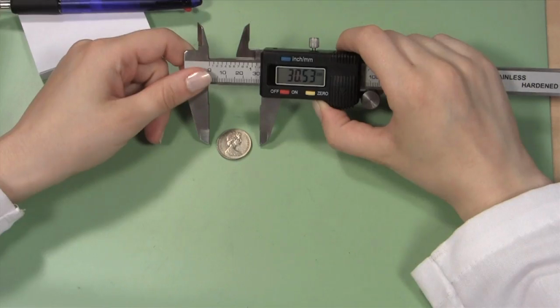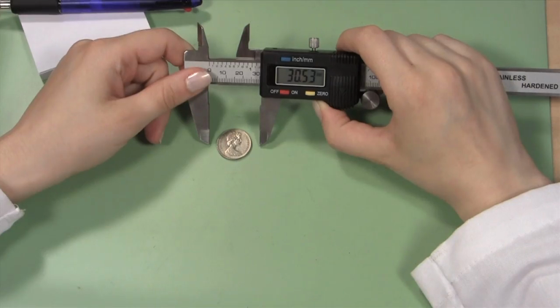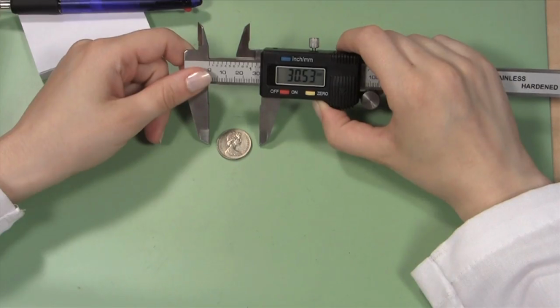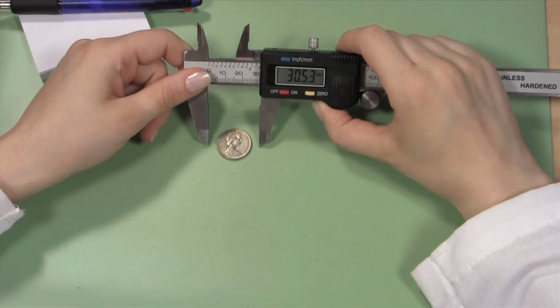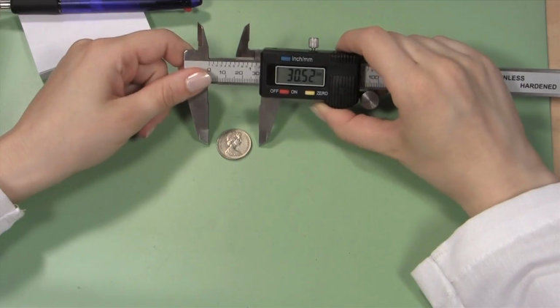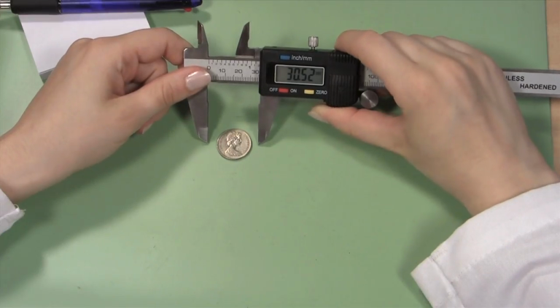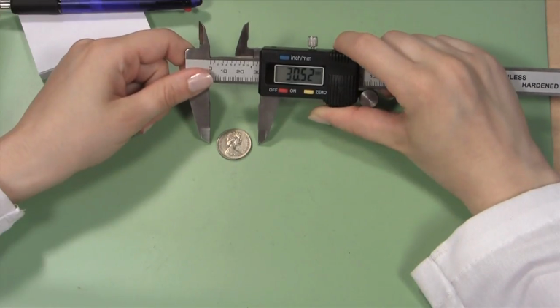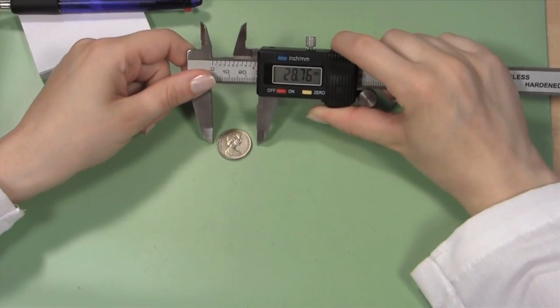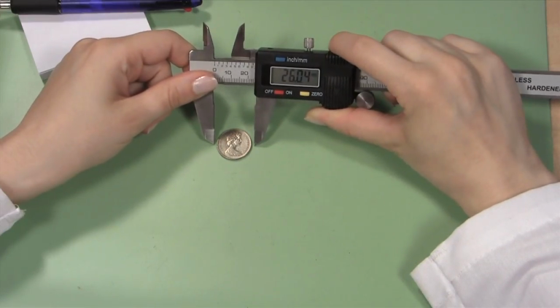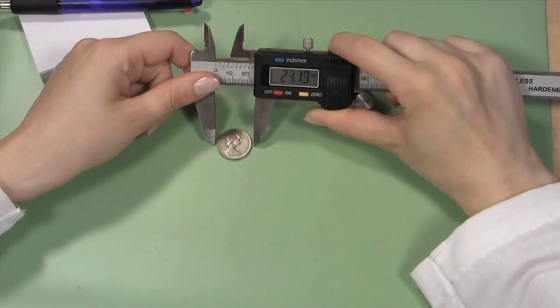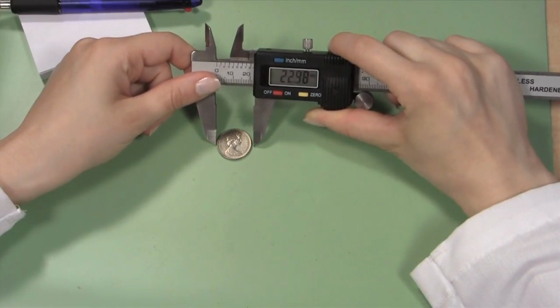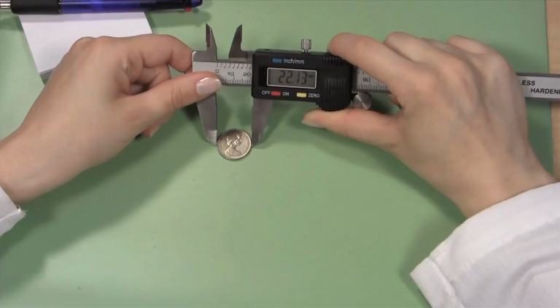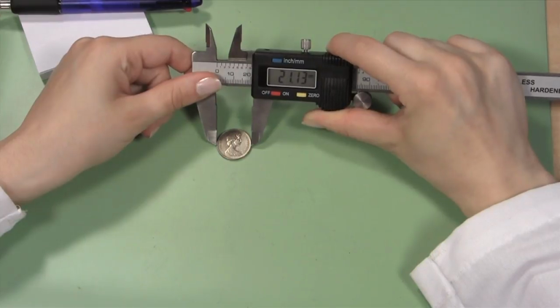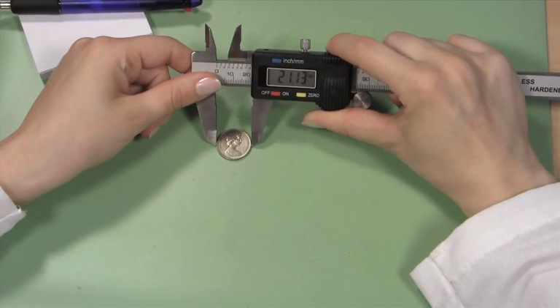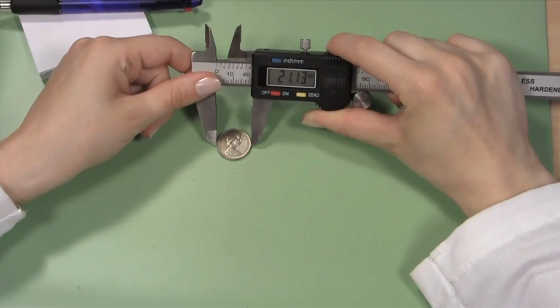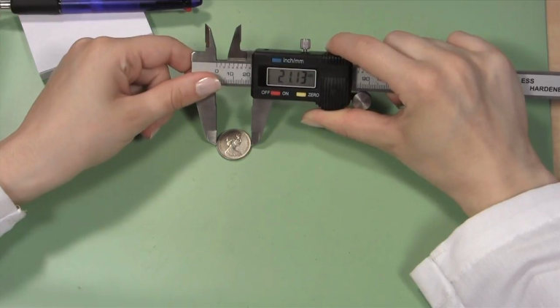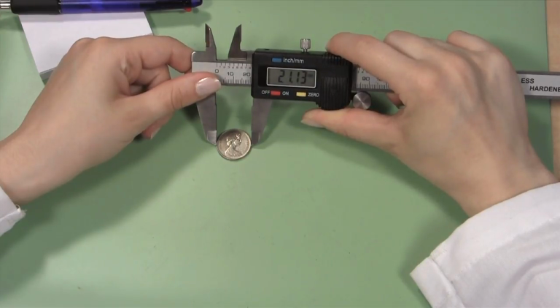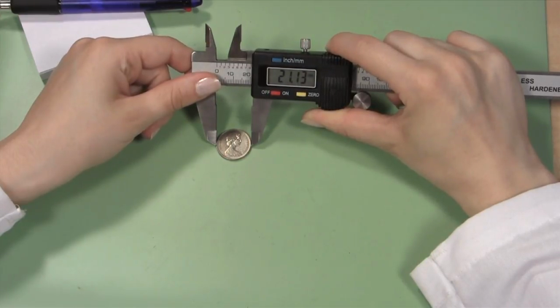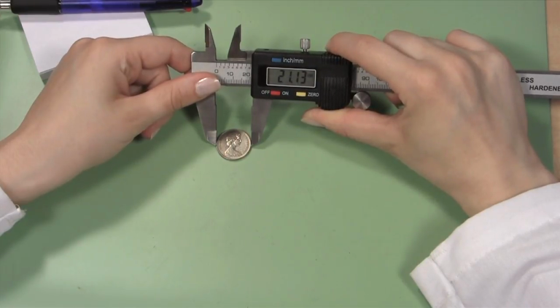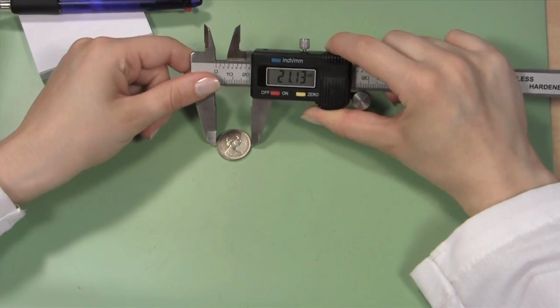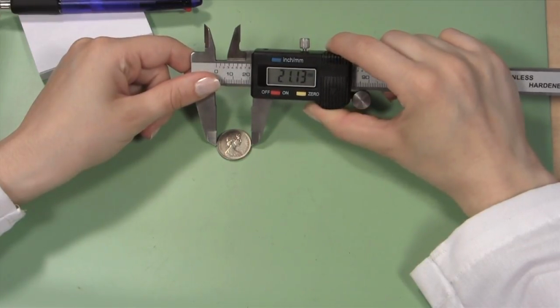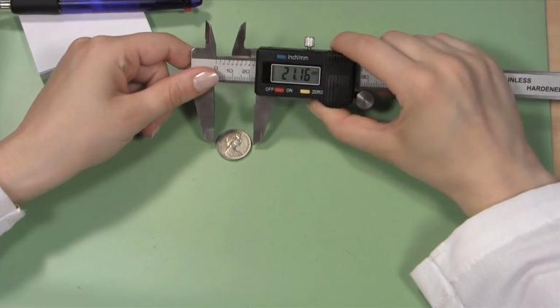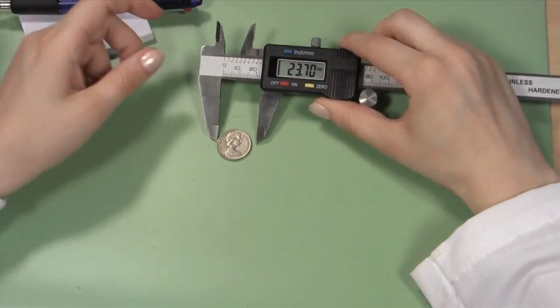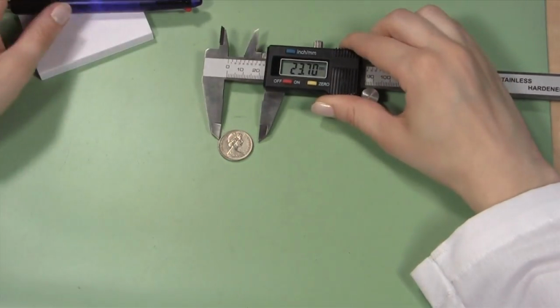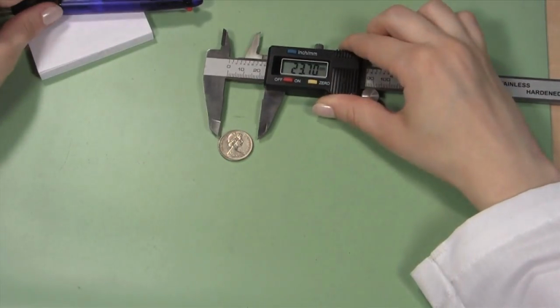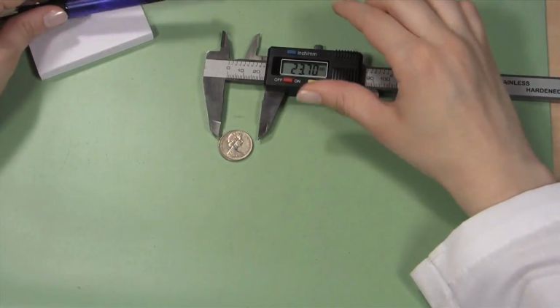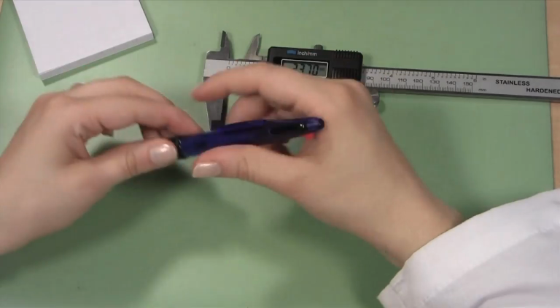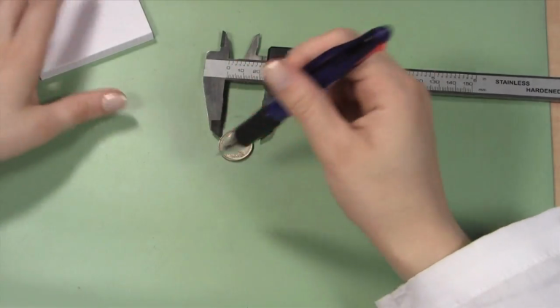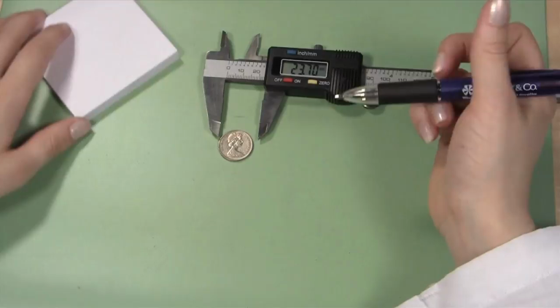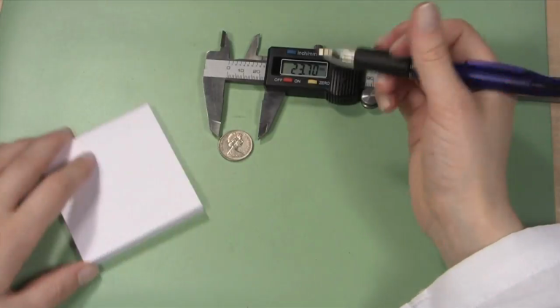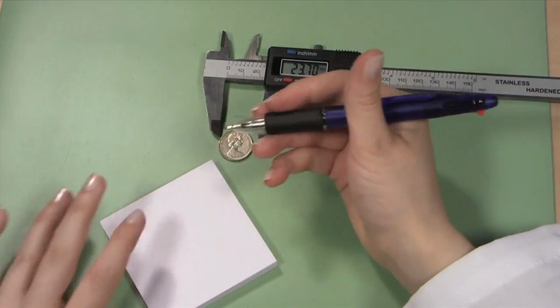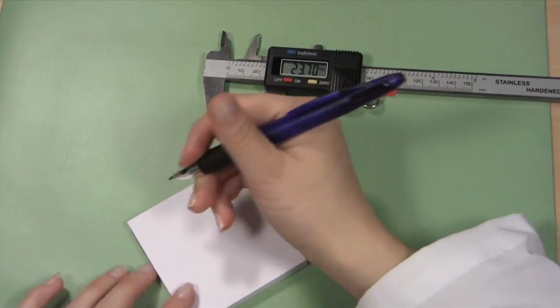Before you can put your favorite coin in a bezel setting to wear as jewelry or make into a keychain, you will have to measure the coin to order the correct size coin bezel.